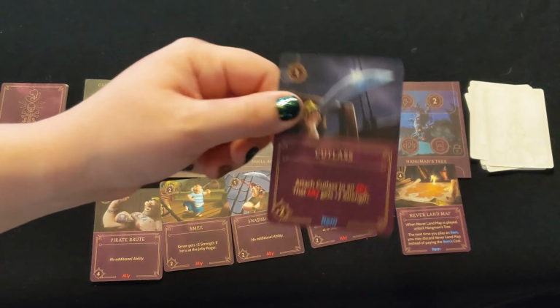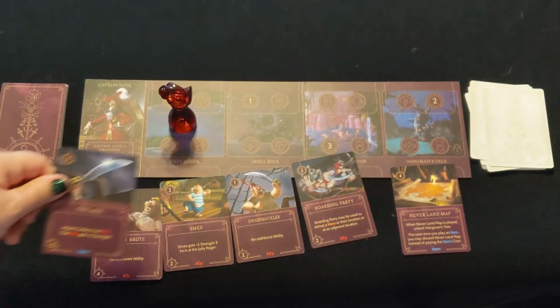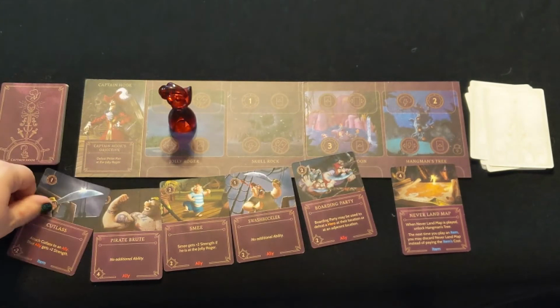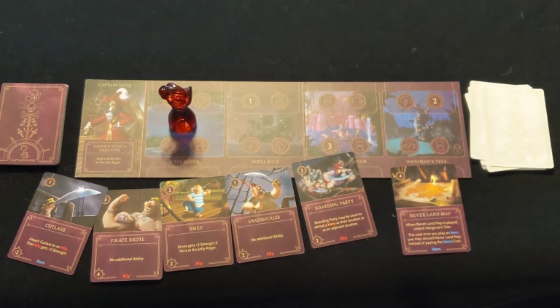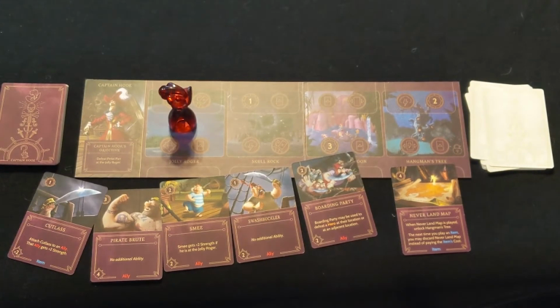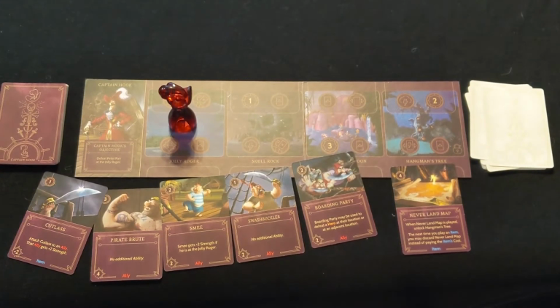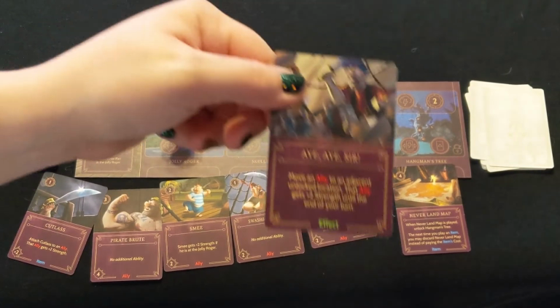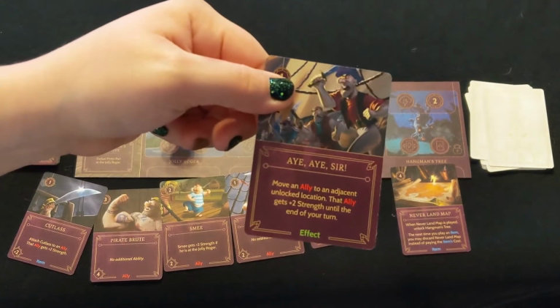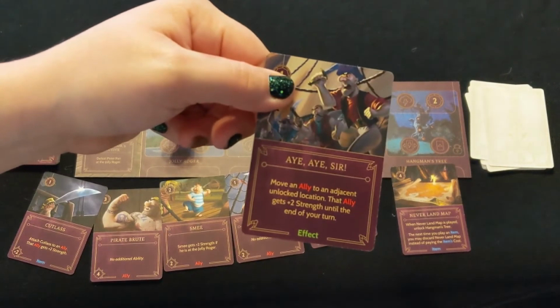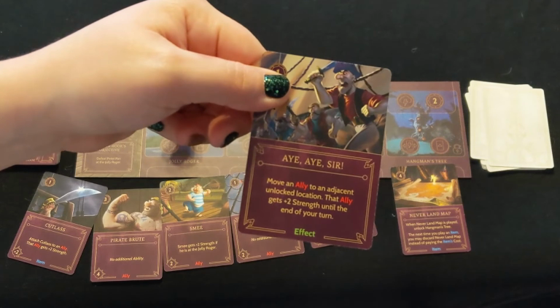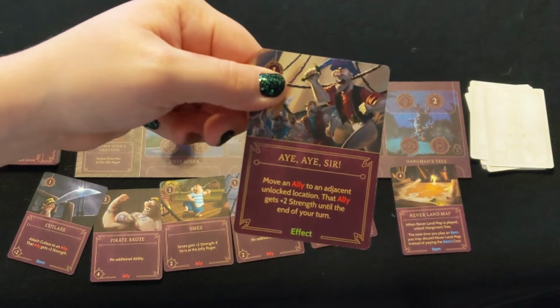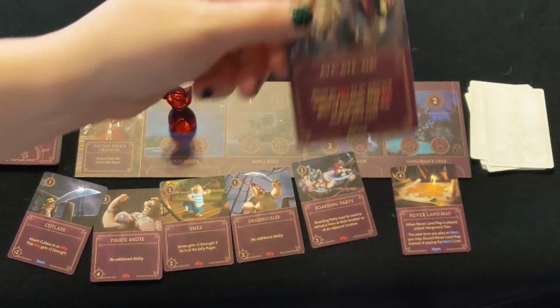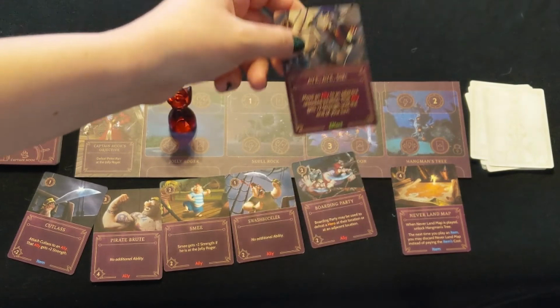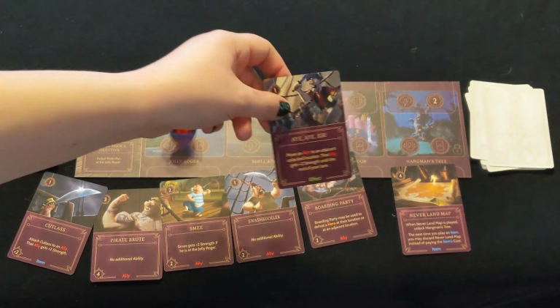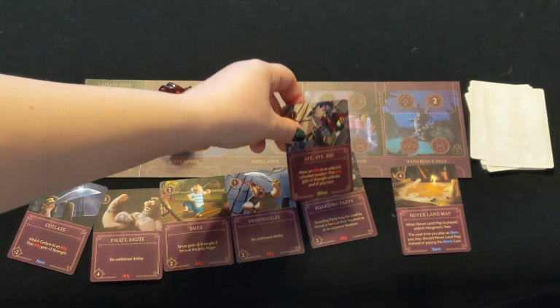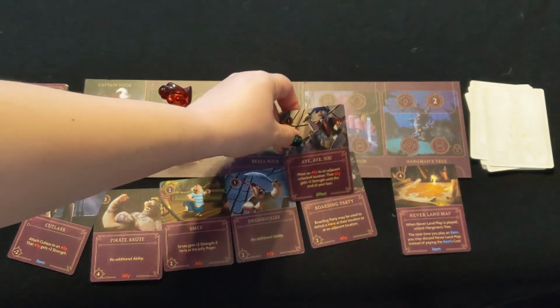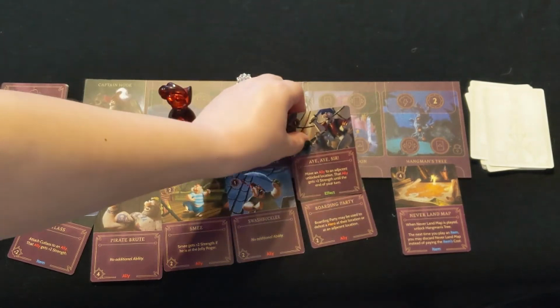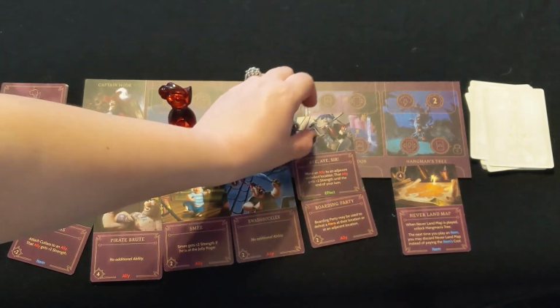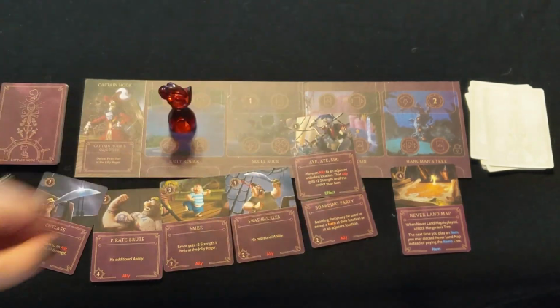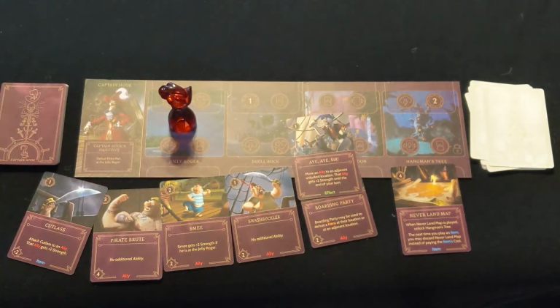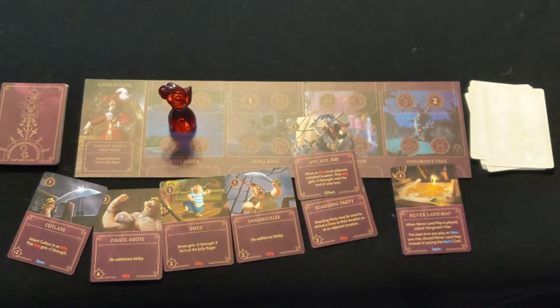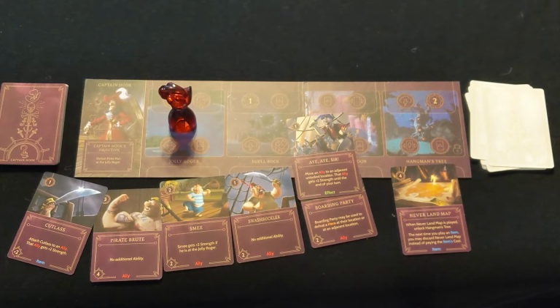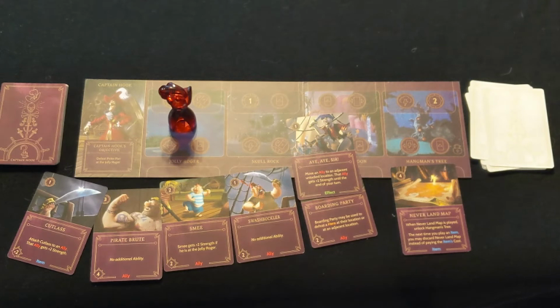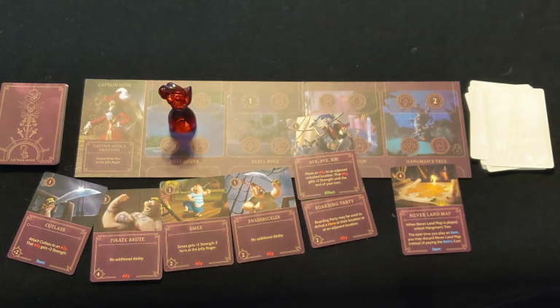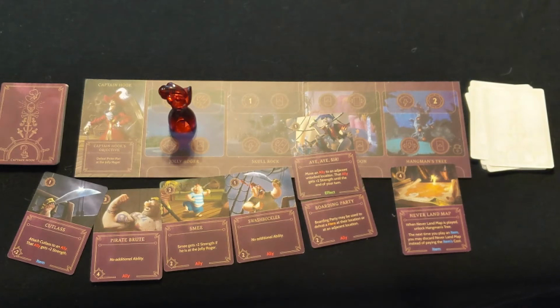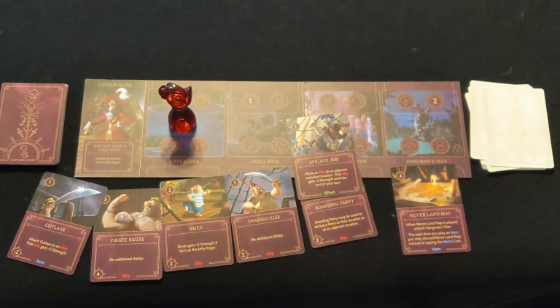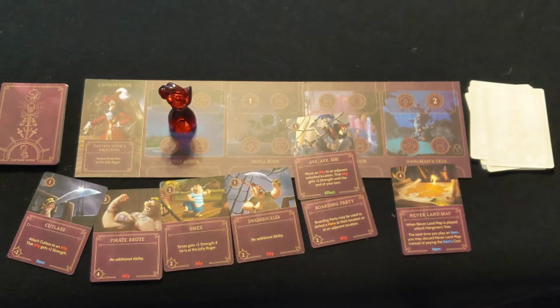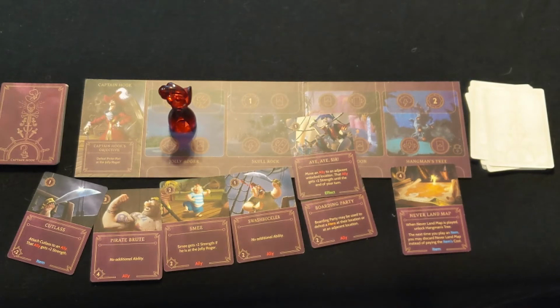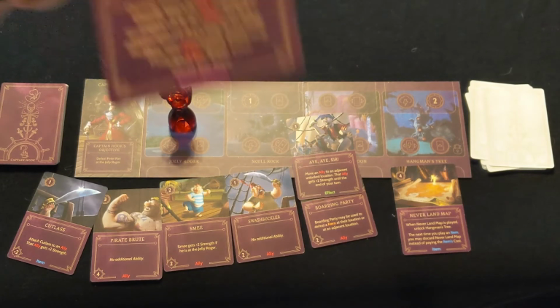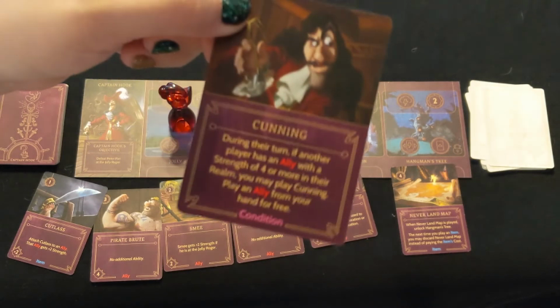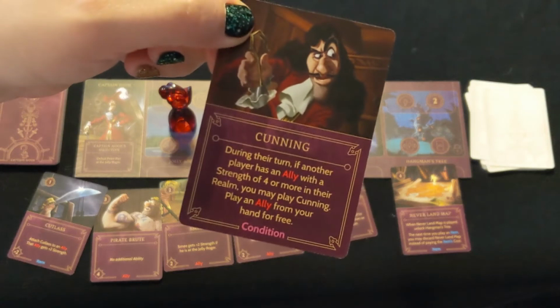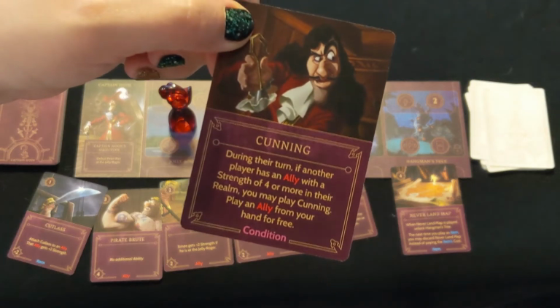You can also attach the Cutlass to an ally to give them an additional 2 strength. If you're in a pinch, you can use Aye Aye Sir on Boarding Party to give them an additional 2 strength, since Boarding Party can be used to vanquish a hero at an adjacent location. Keep an eye out for Cunning as well, as this will help you play allies in a hurry.